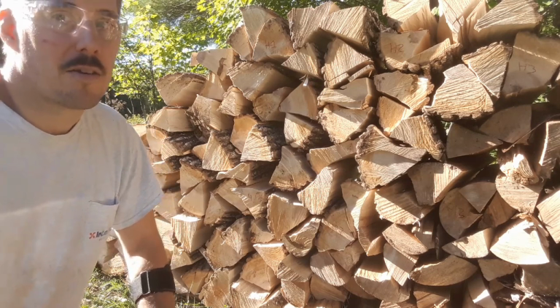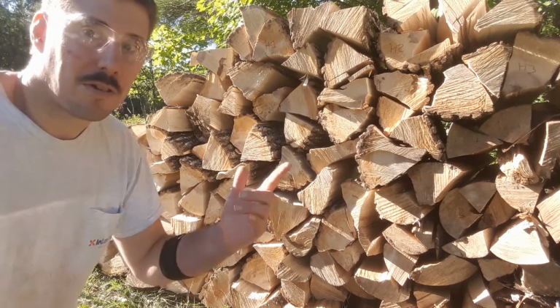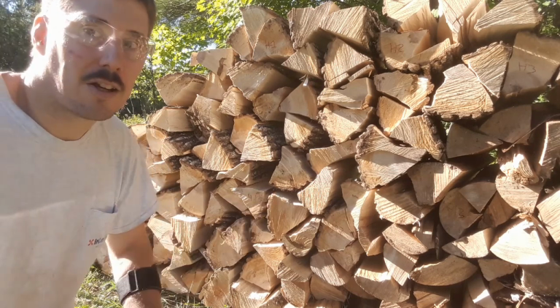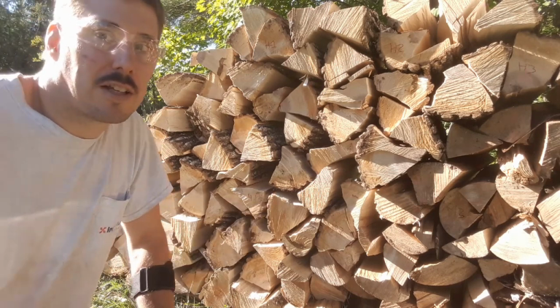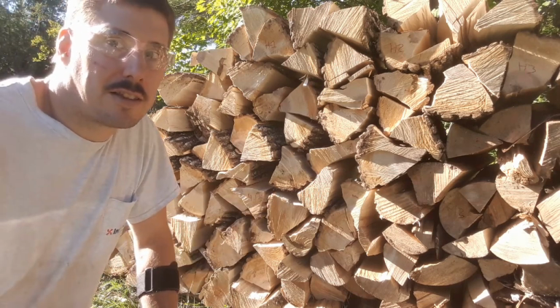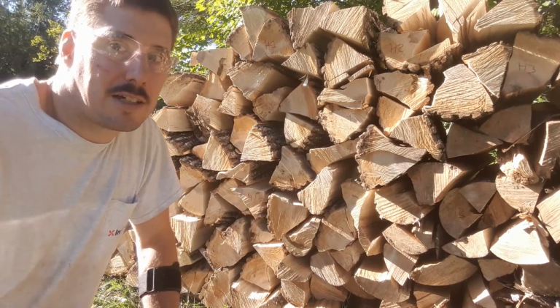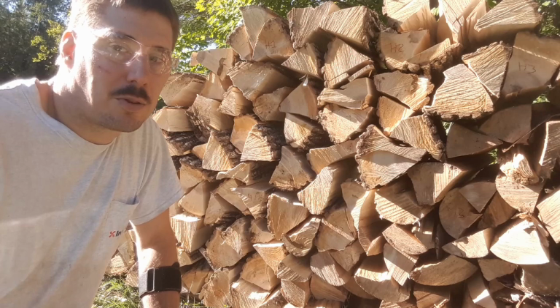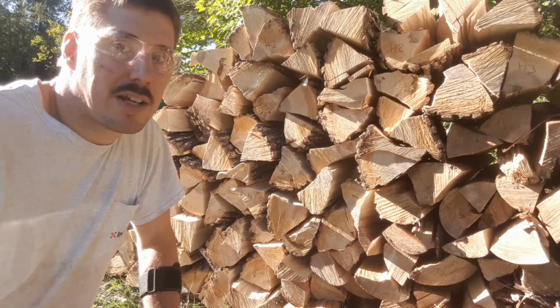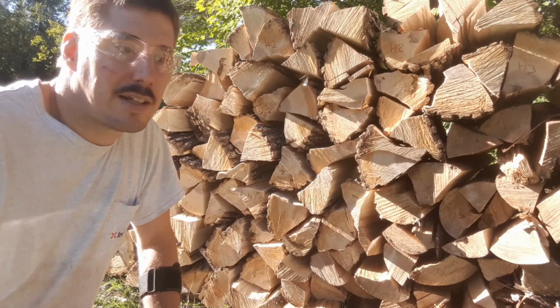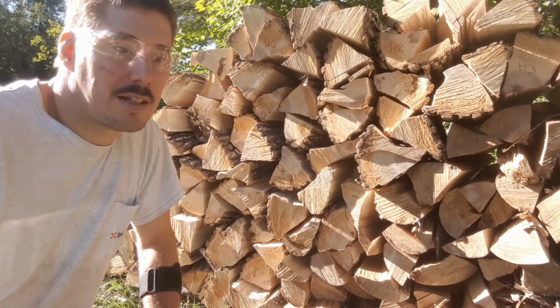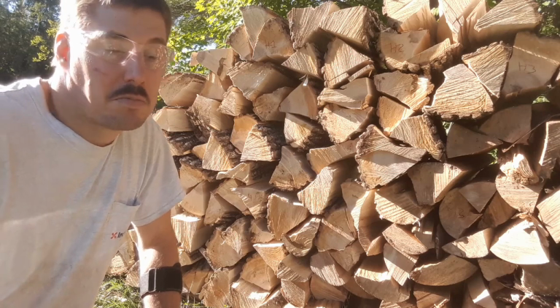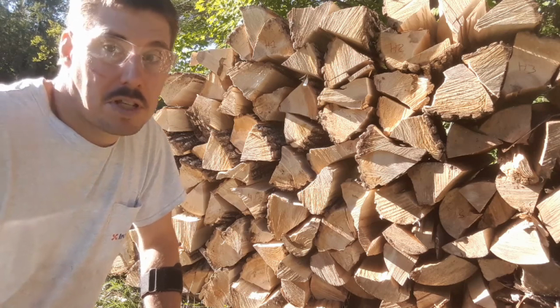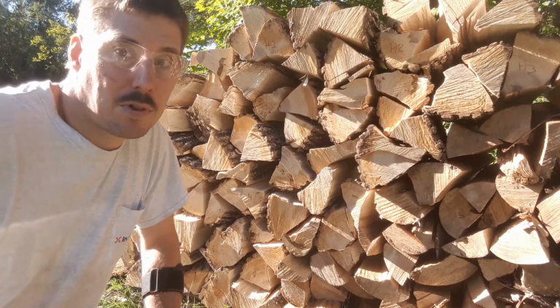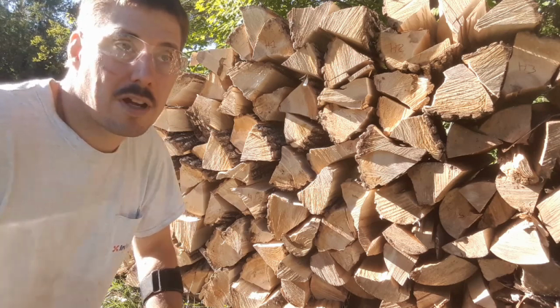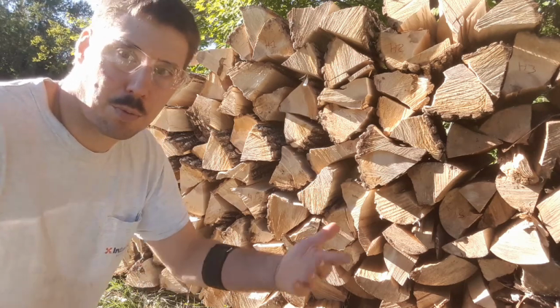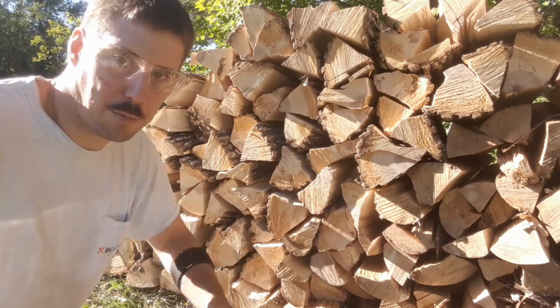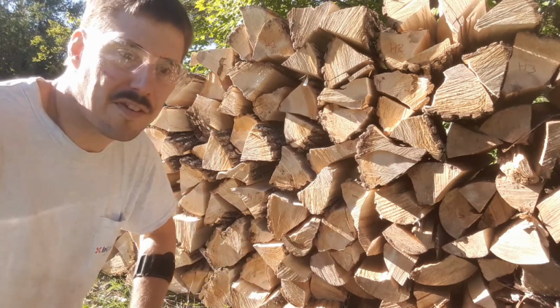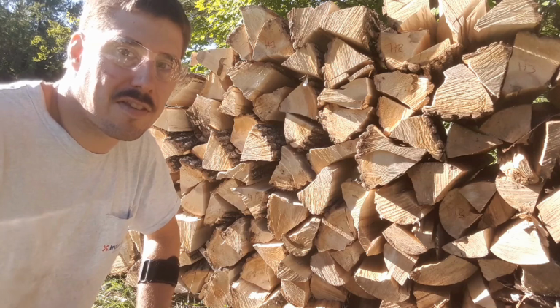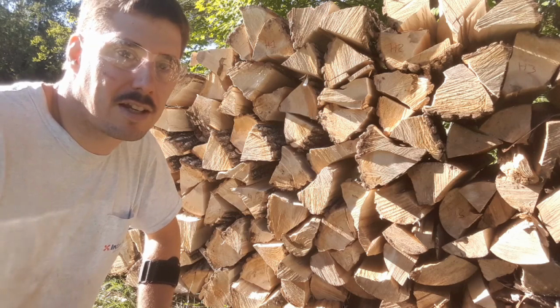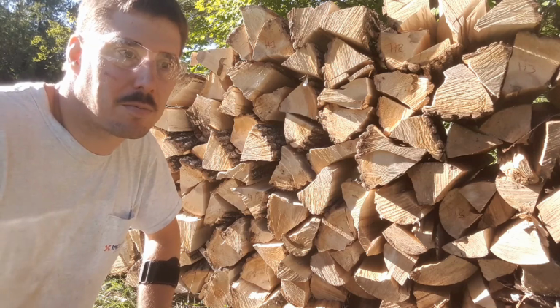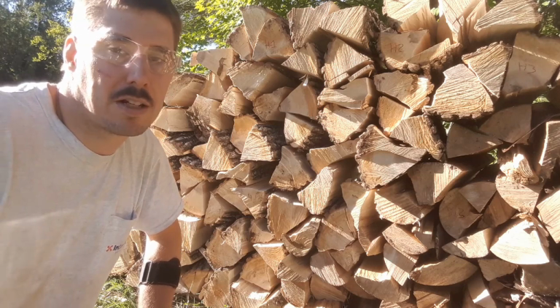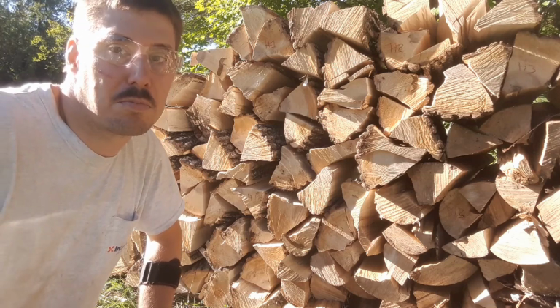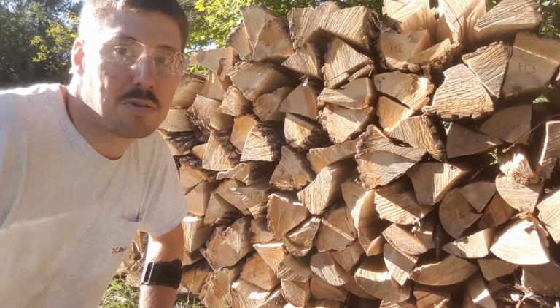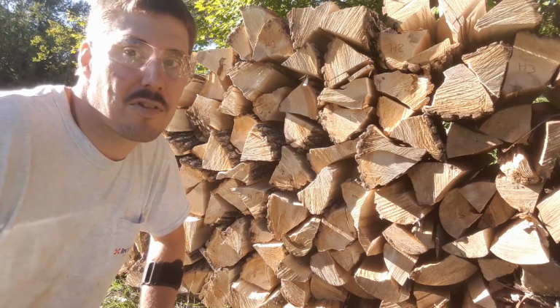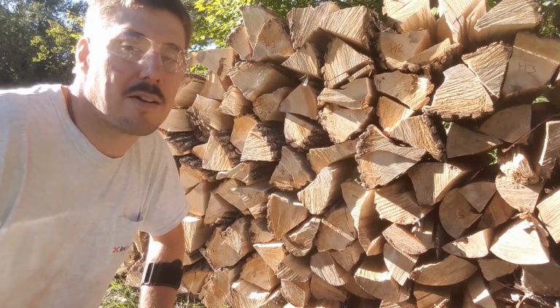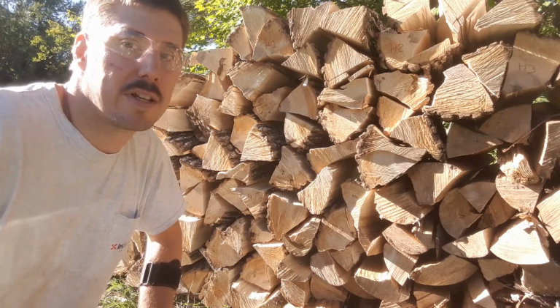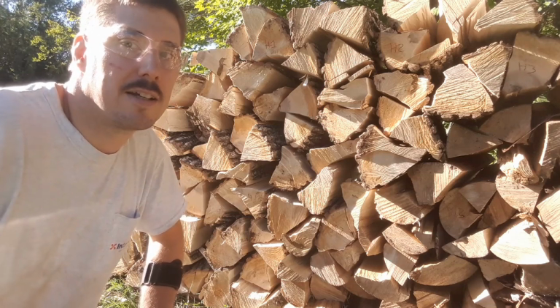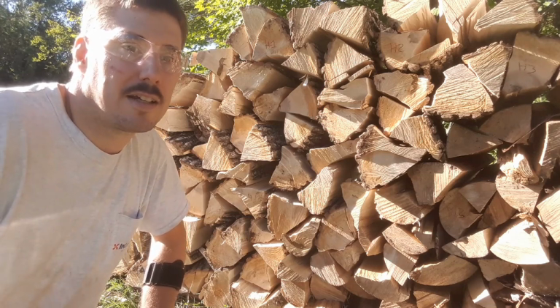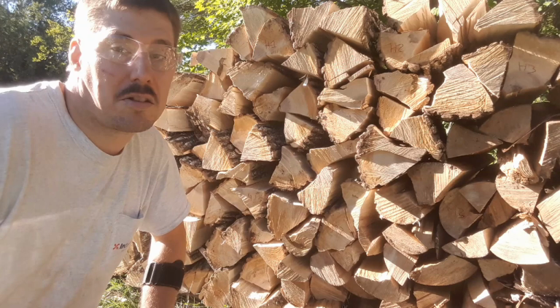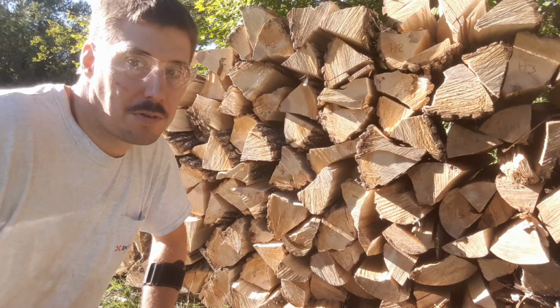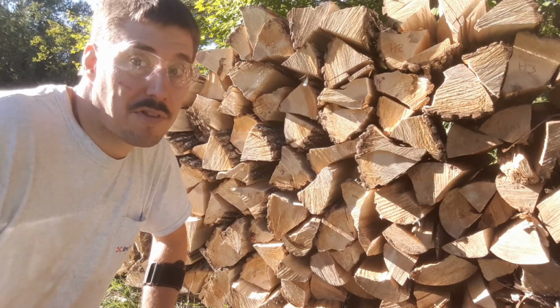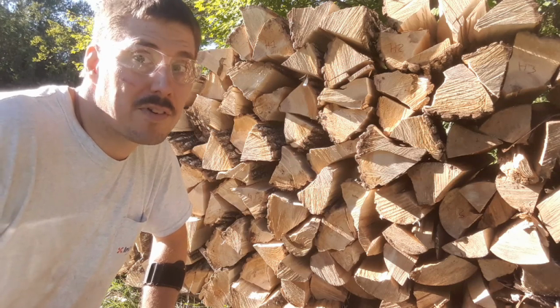So let's go take a quick look at the woodshed, and then we'll go from there. We'll revisit this in maybe two weeks or so when I have some more data, and we'll see what we've got.